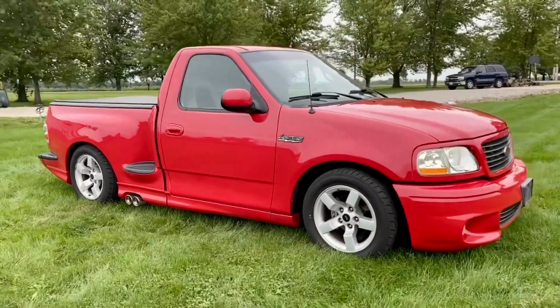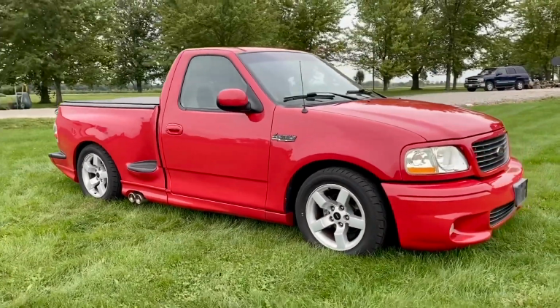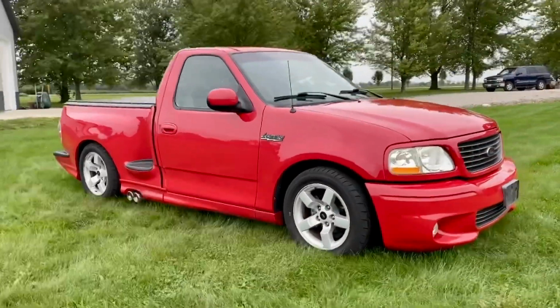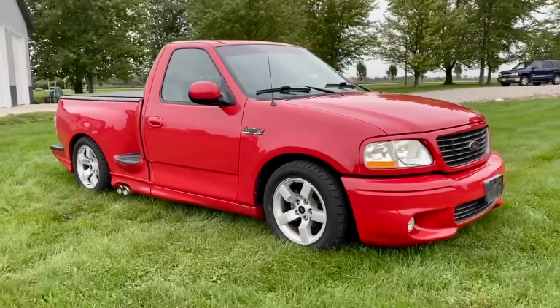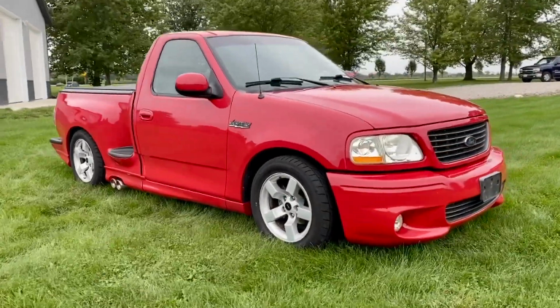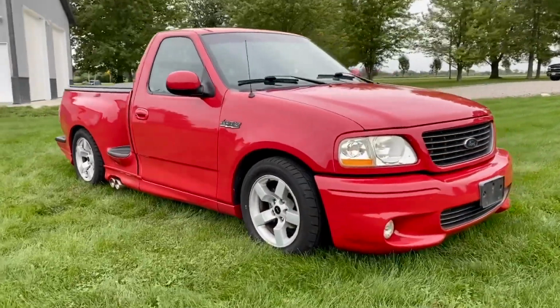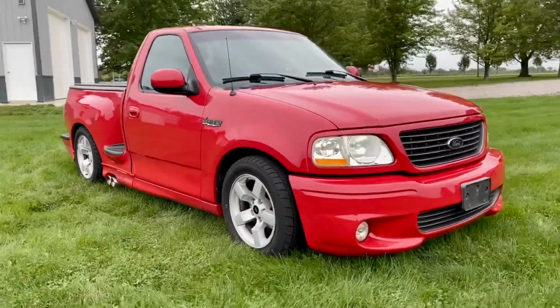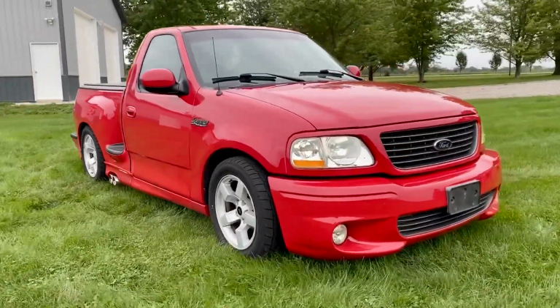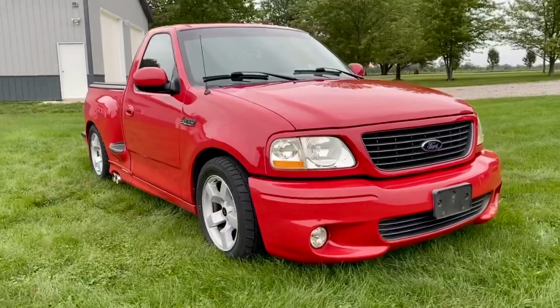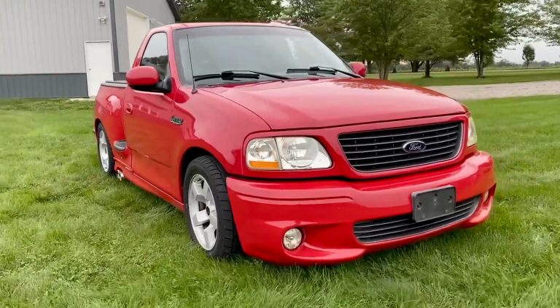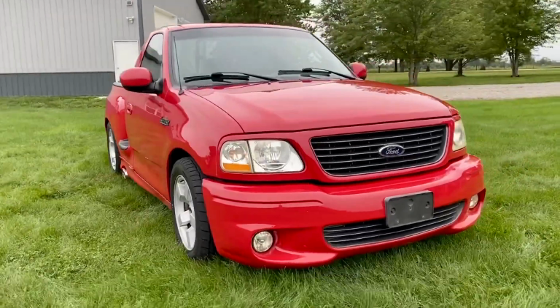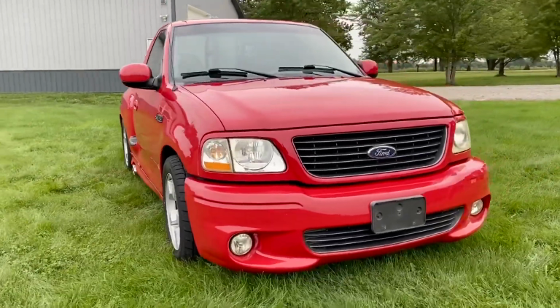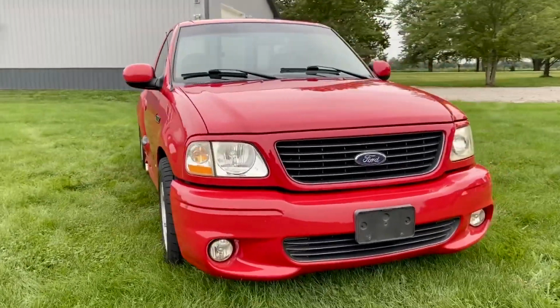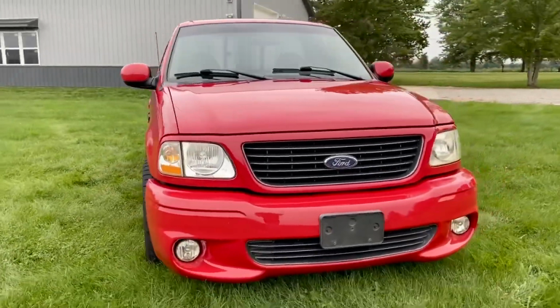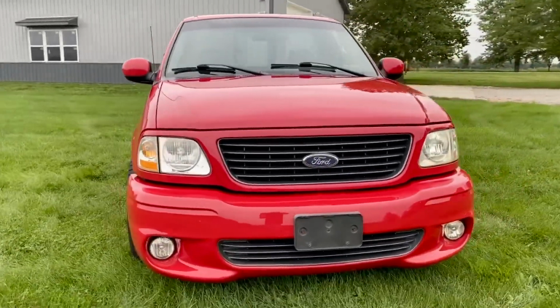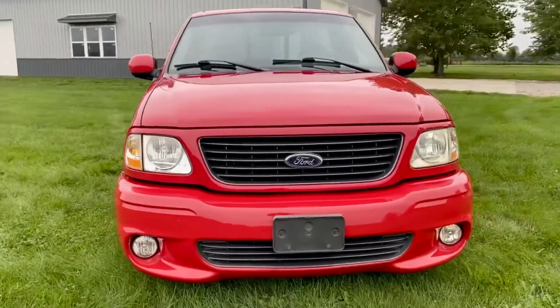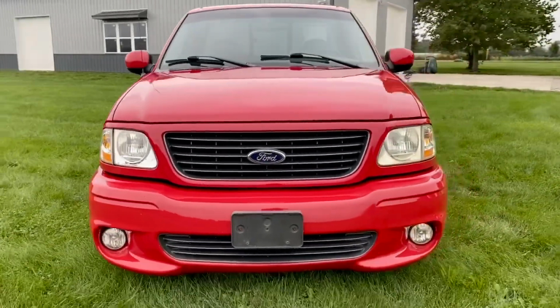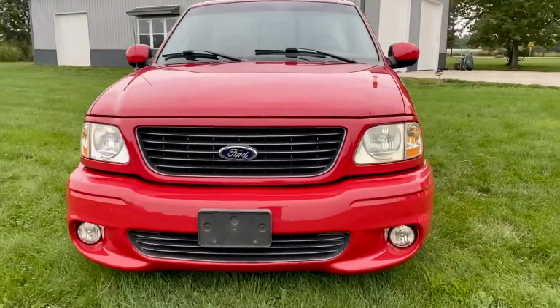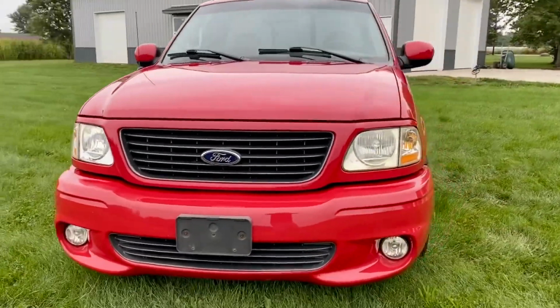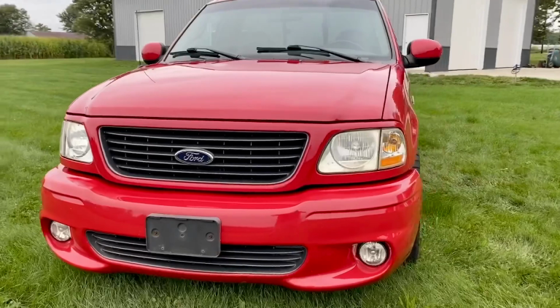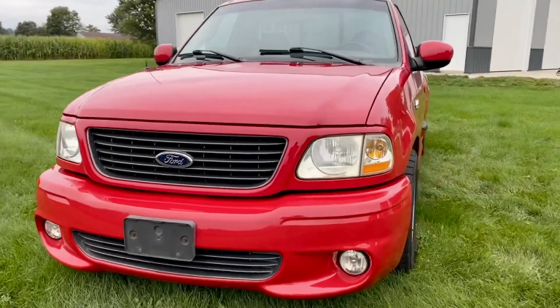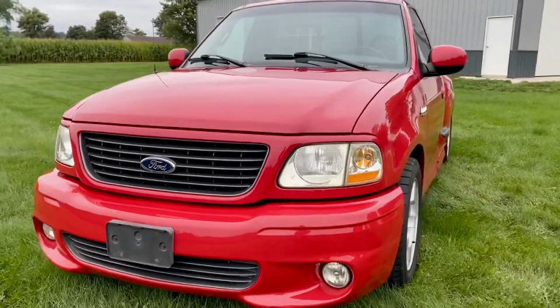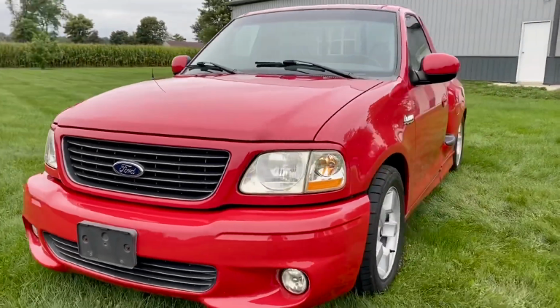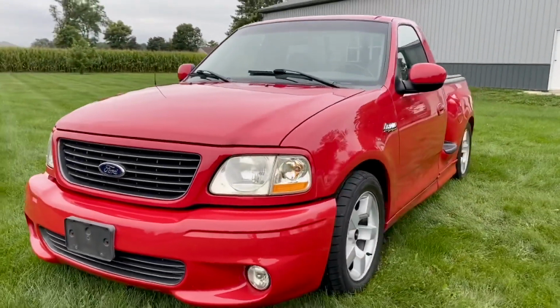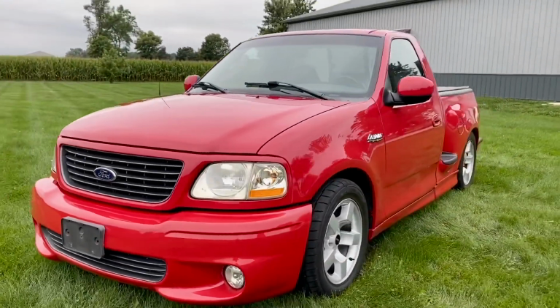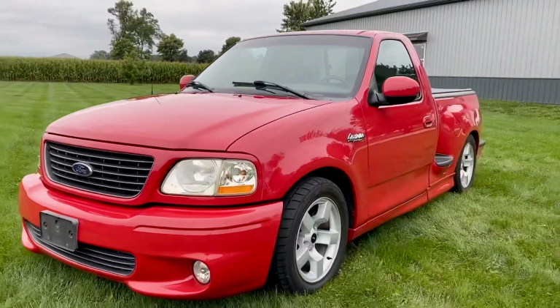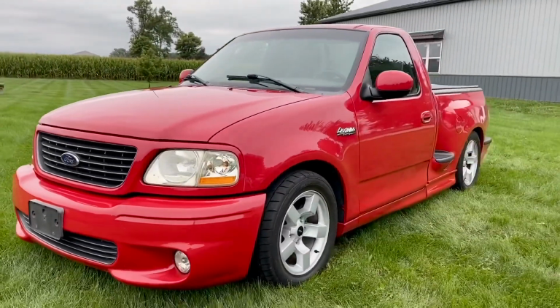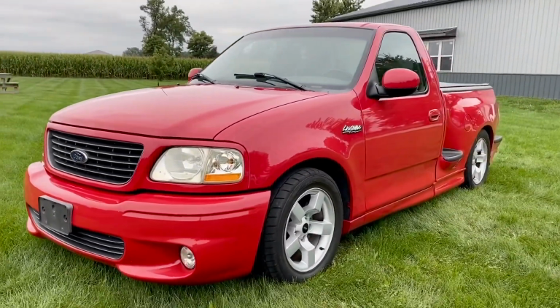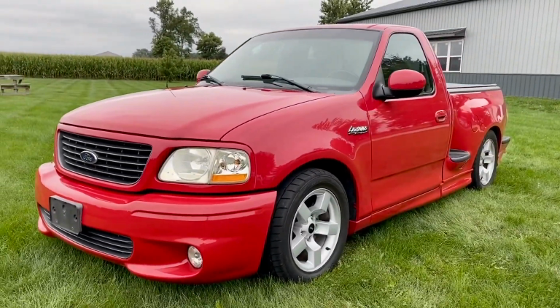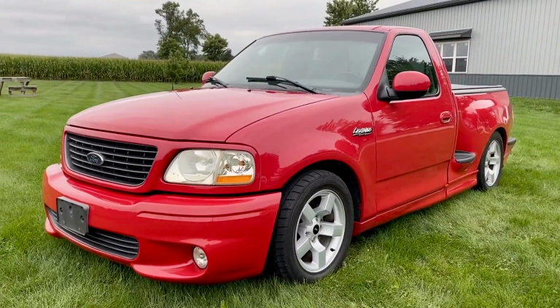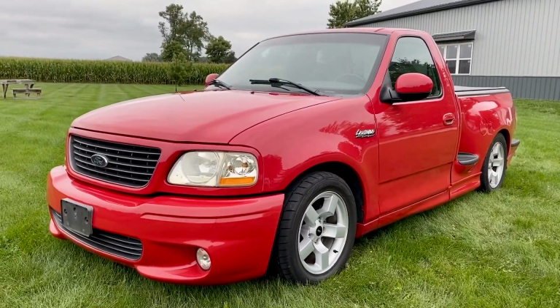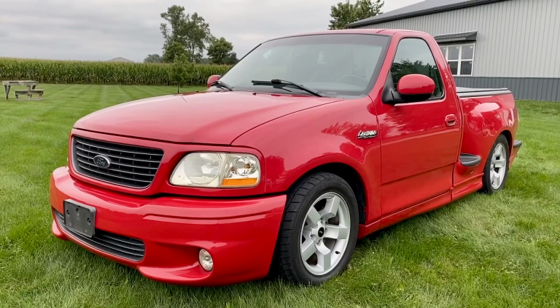It's a two-owner truck. The first owner had this truck until 2018 with 91,000 miles. The second owner bought it in 2018 and only drove it a thousand miles a year, so this thing has been well cared for. It's been sitting in the garage and just taken out on nice days.